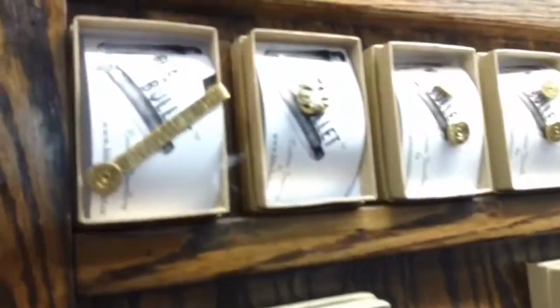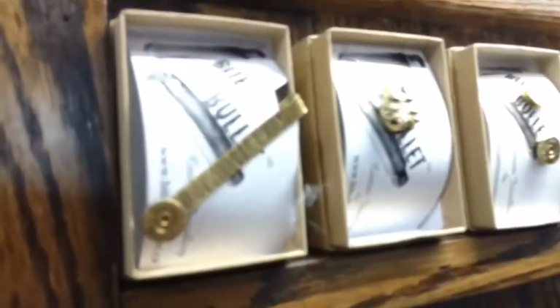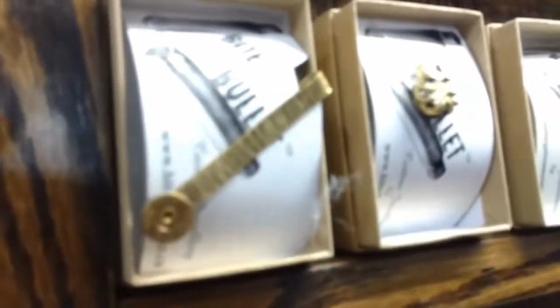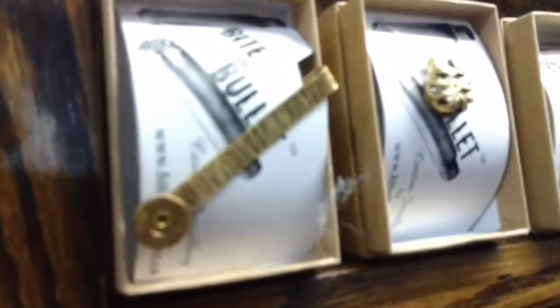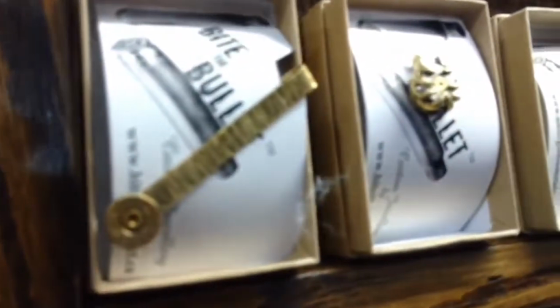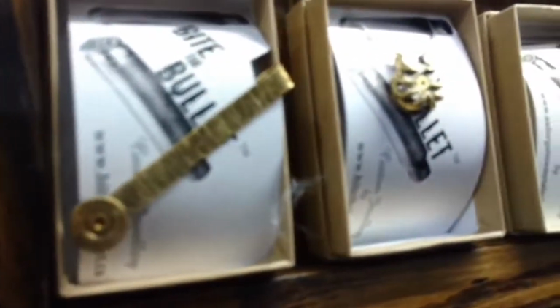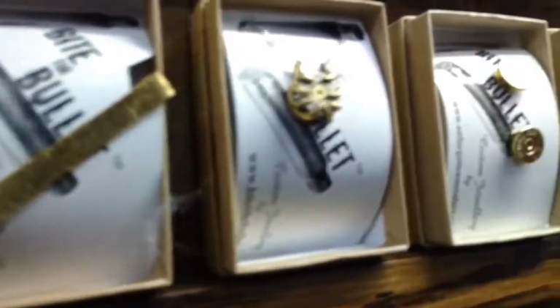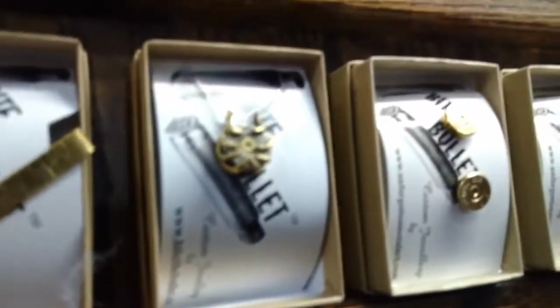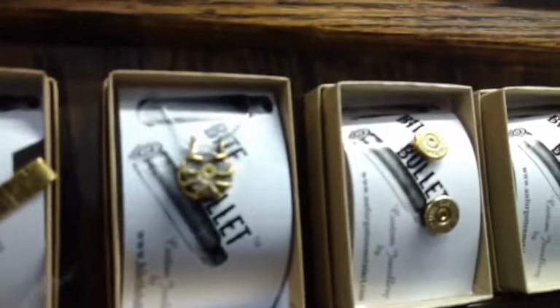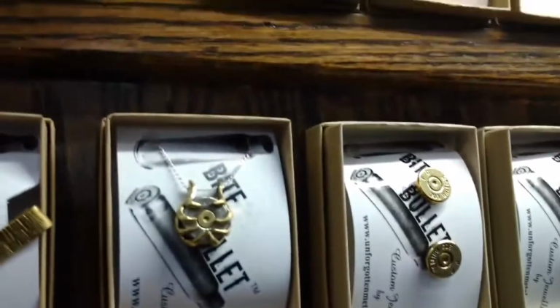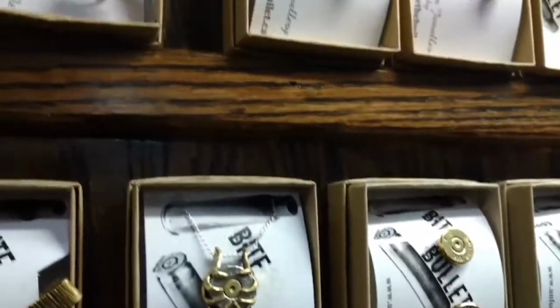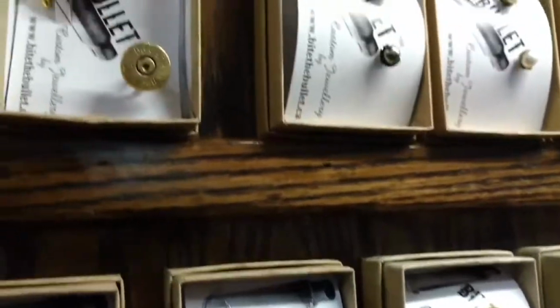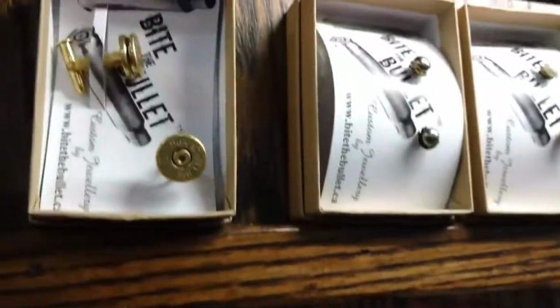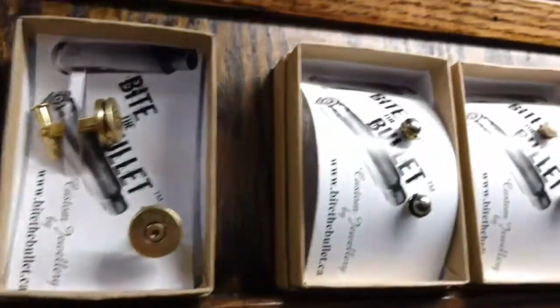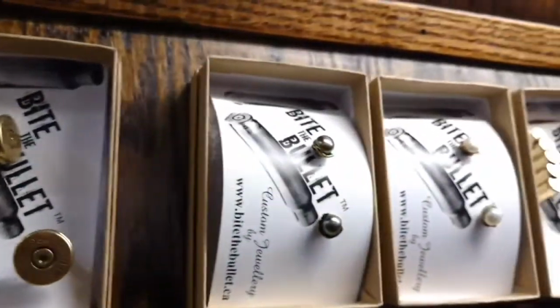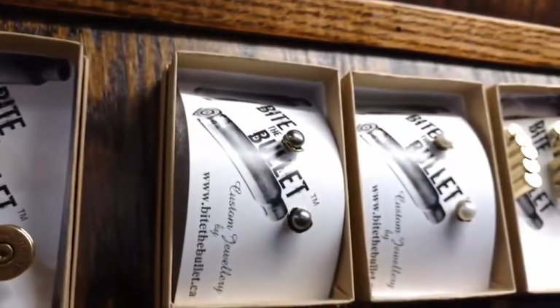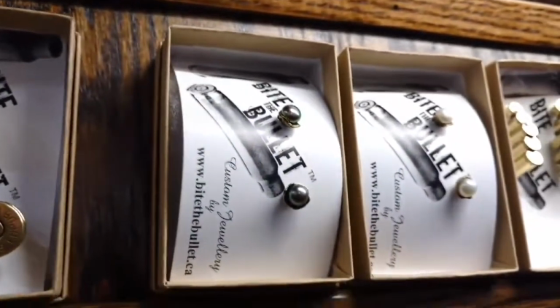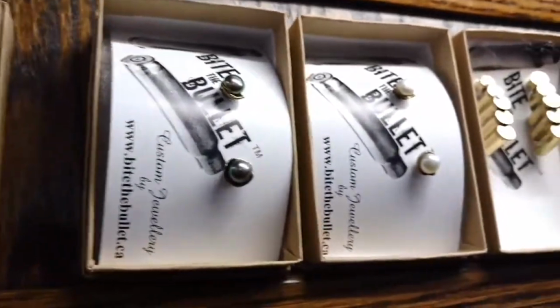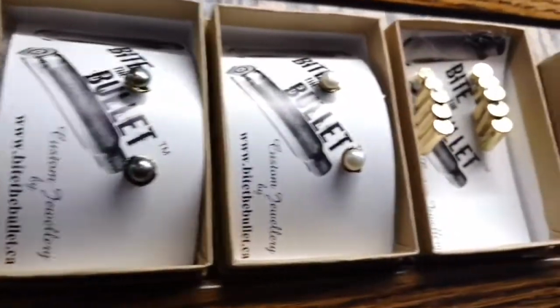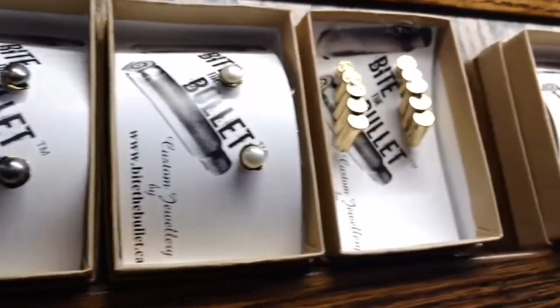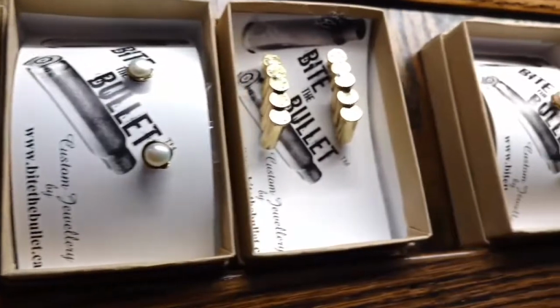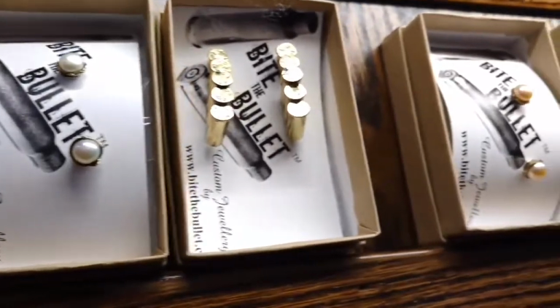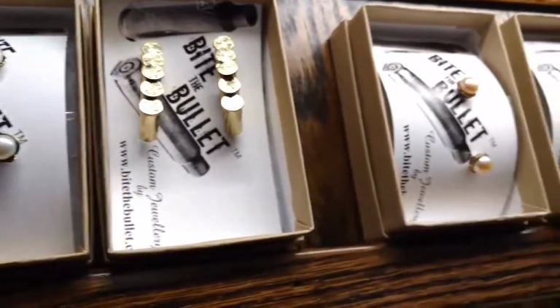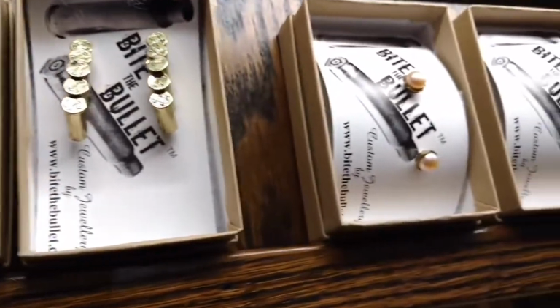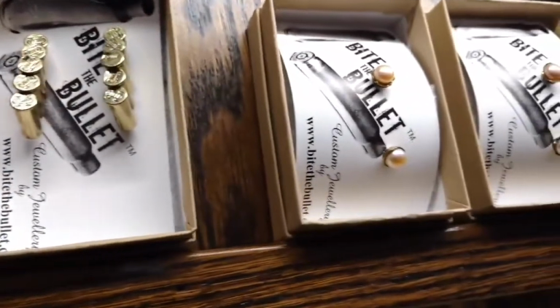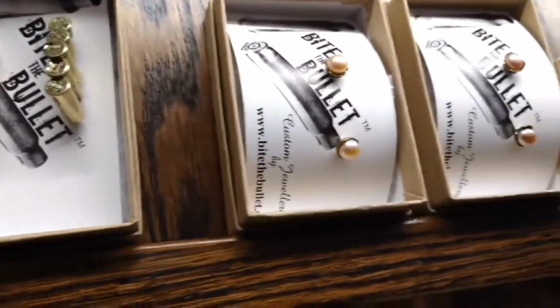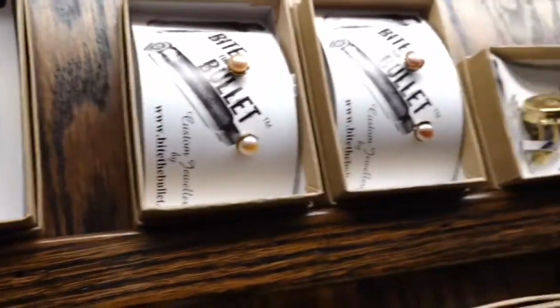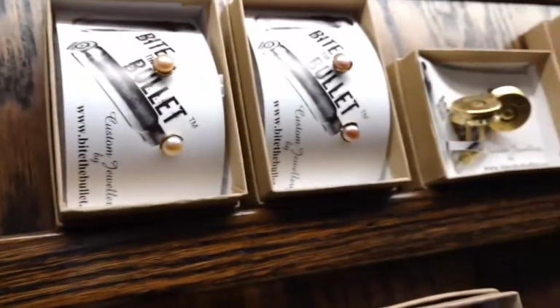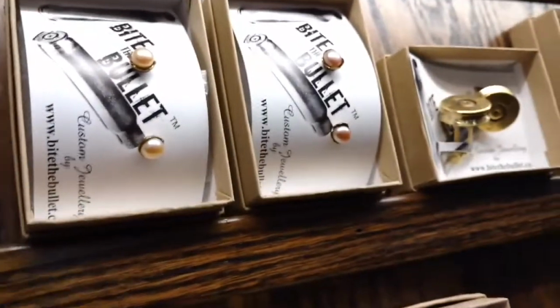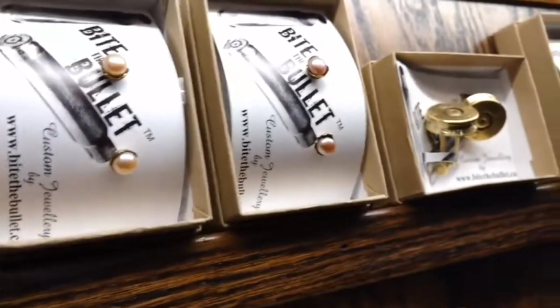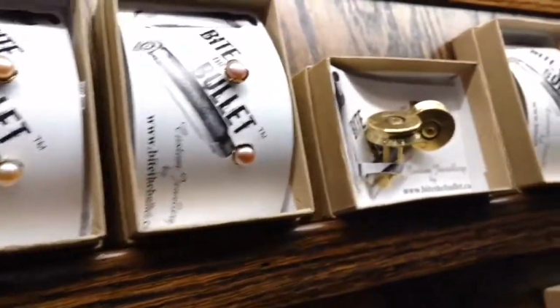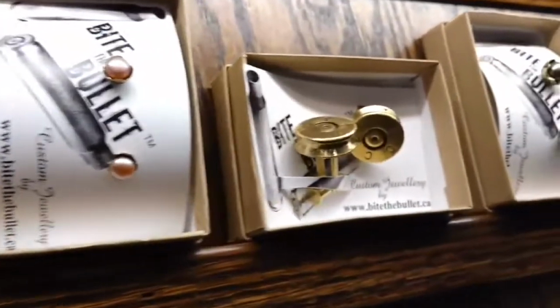We do a variety of products: earrings, pendants, cufflinks. We use the shell entirely from tip to toe. As you can see, we have some nice pearl earrings — the pearl earrings are backed with a little piece of bullet that we've cut apart, reshaped, and domed.